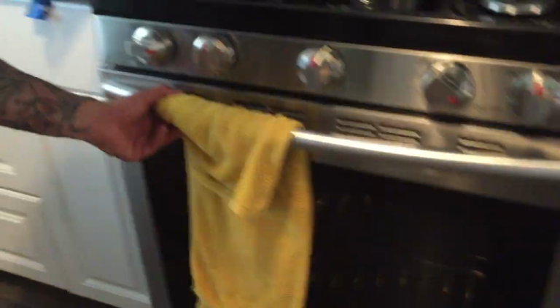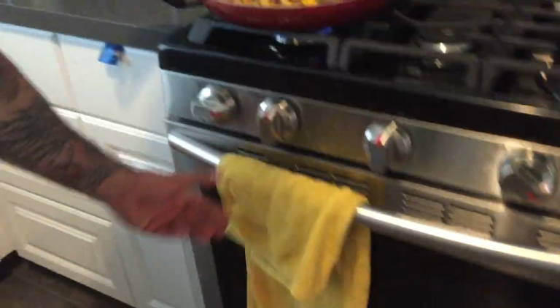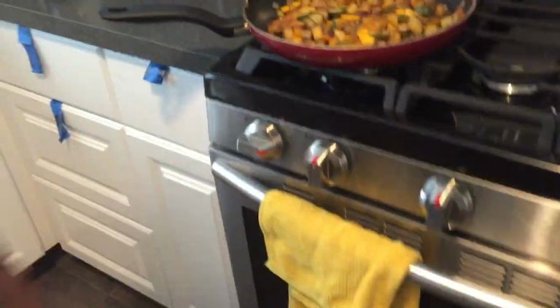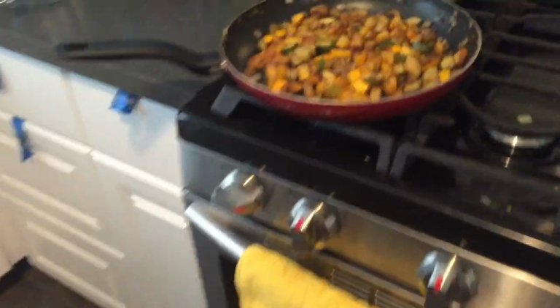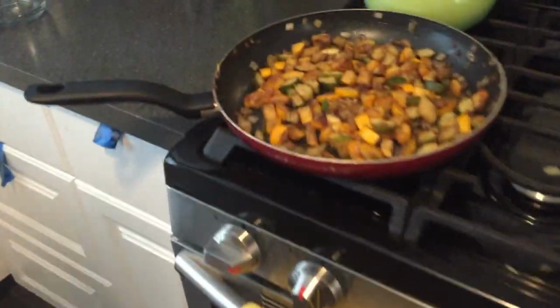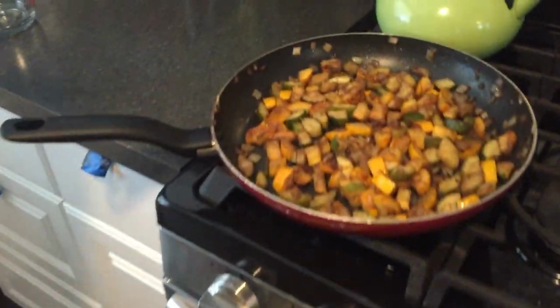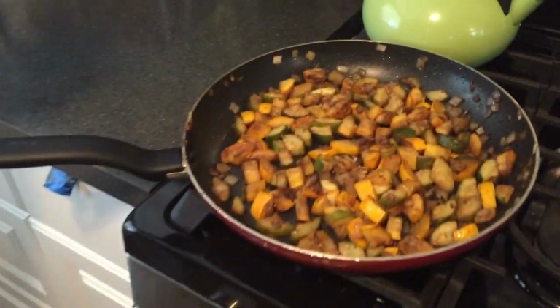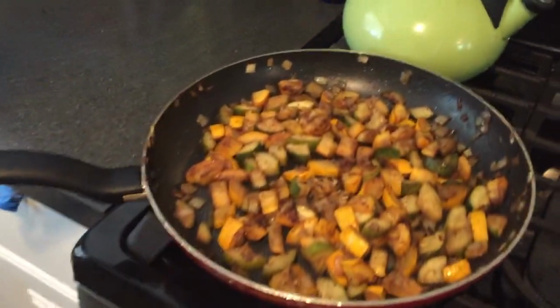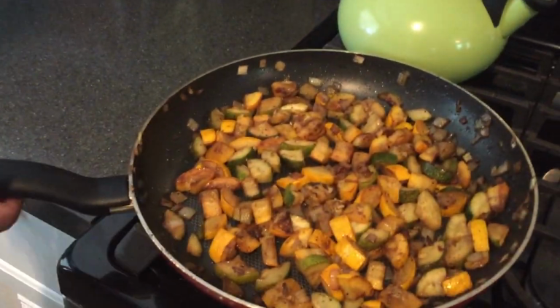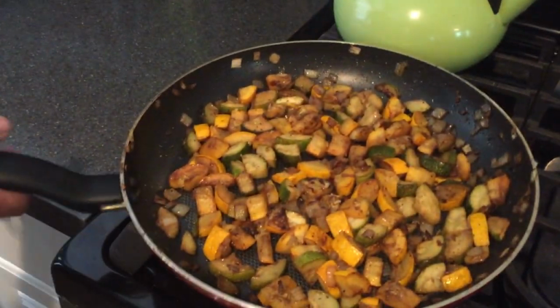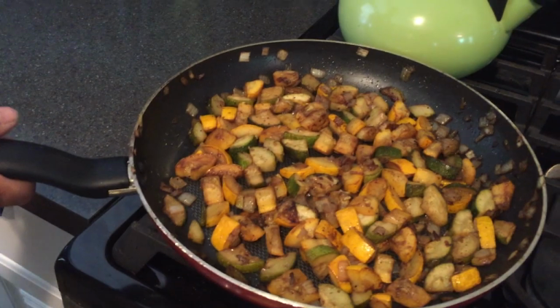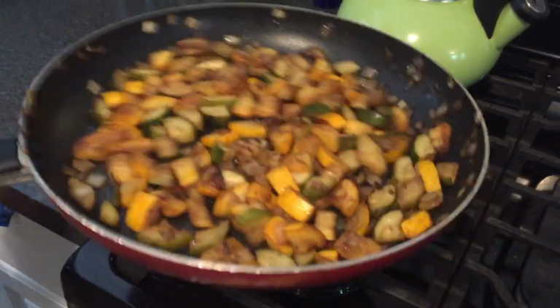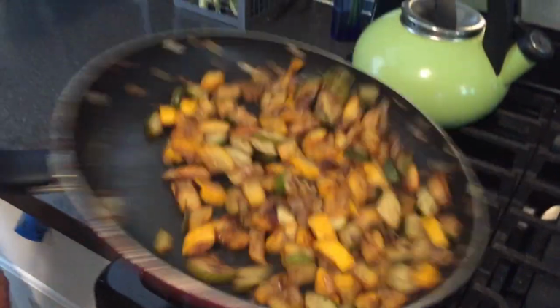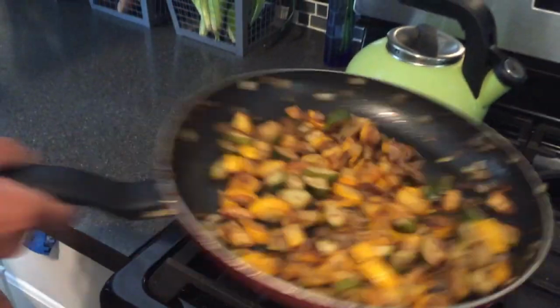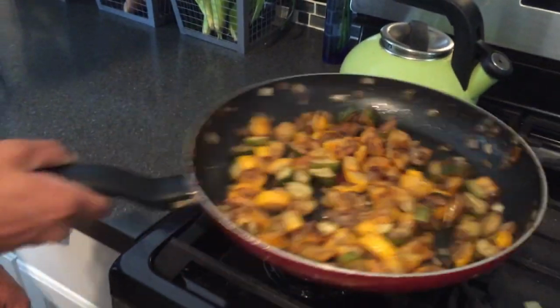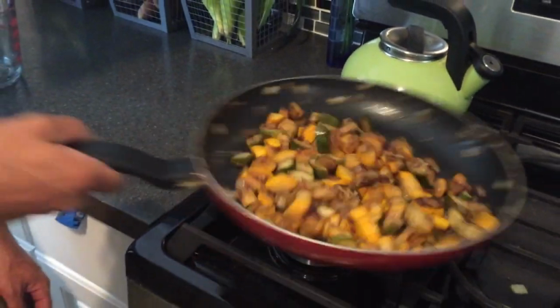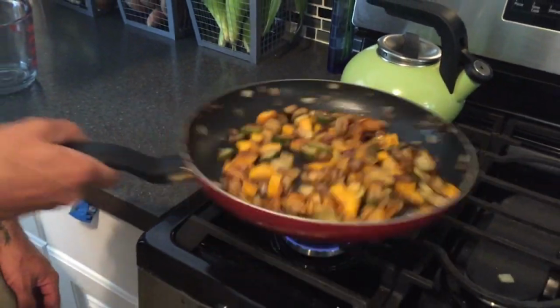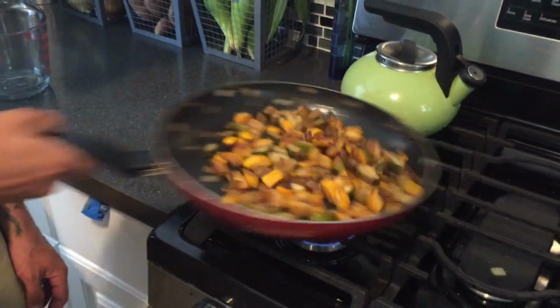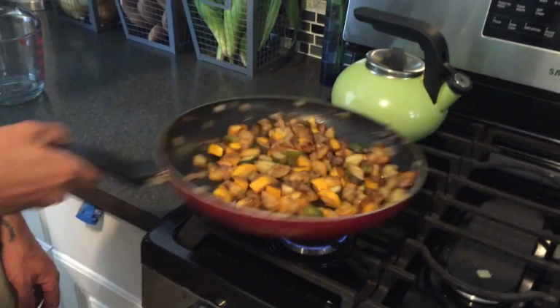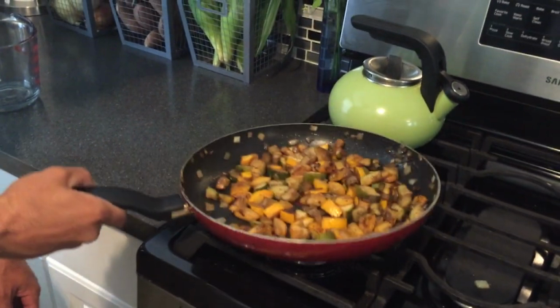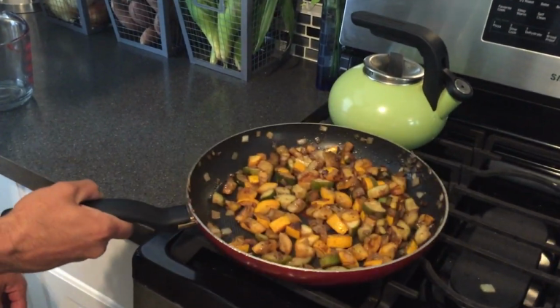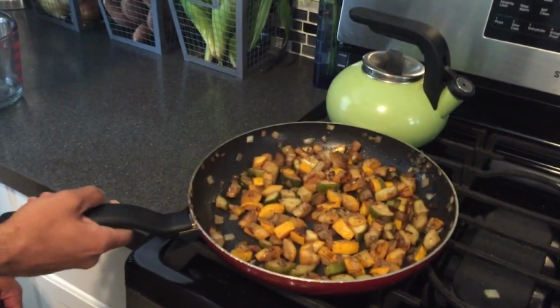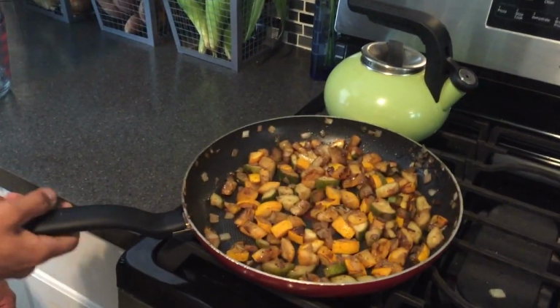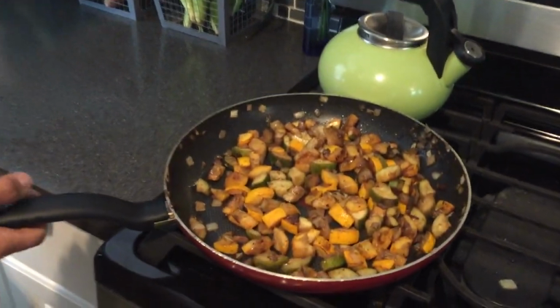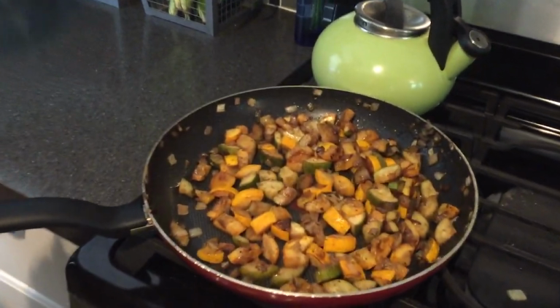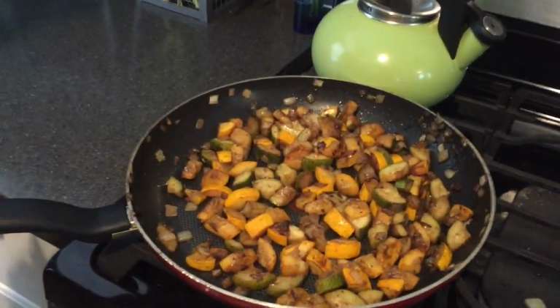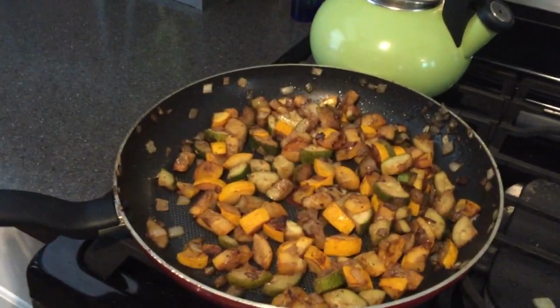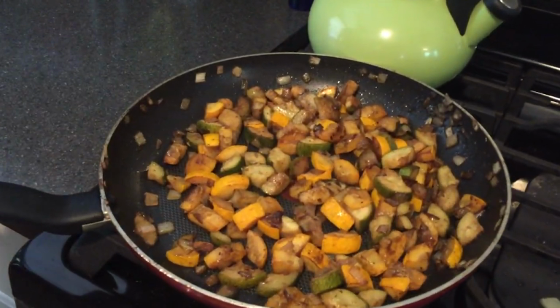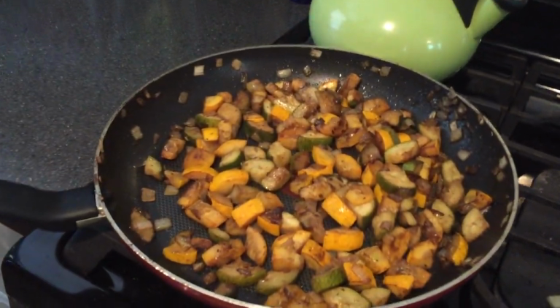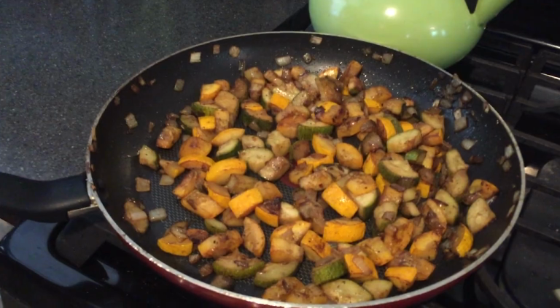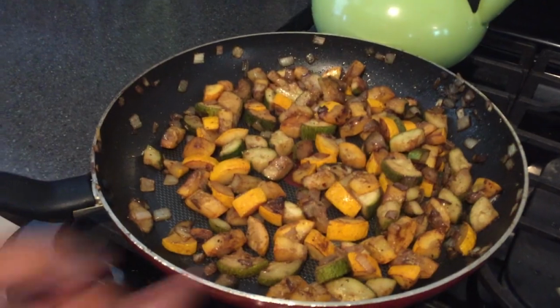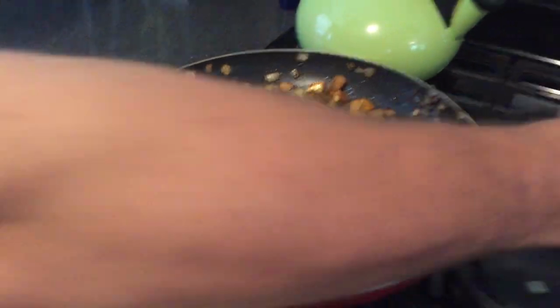And what are we cooking? Oh, this is actually what Kristen's making. She's making a delicious squash meal with some rice.